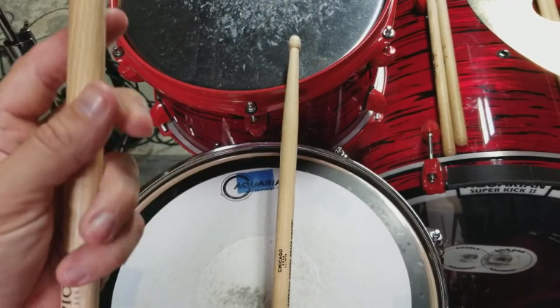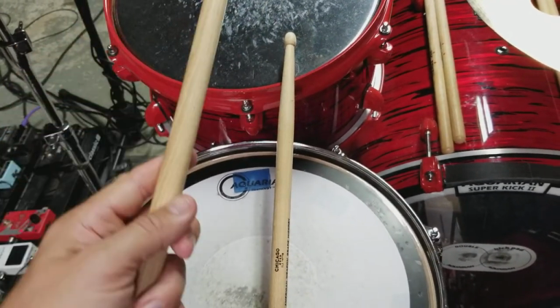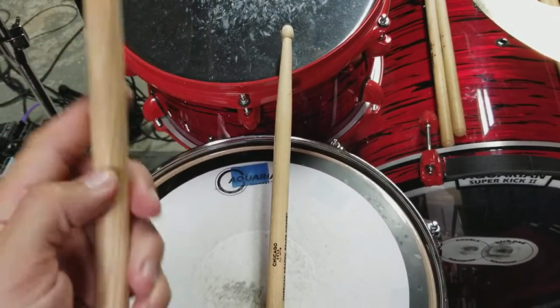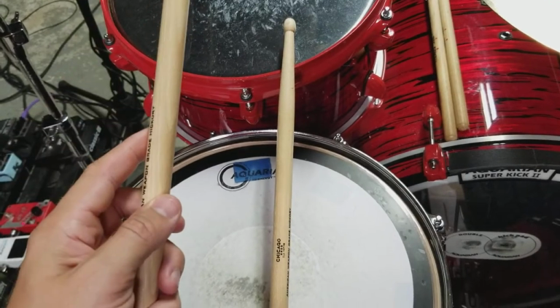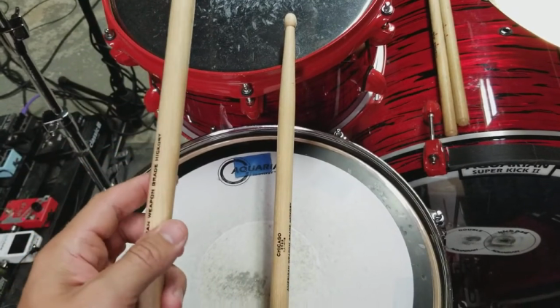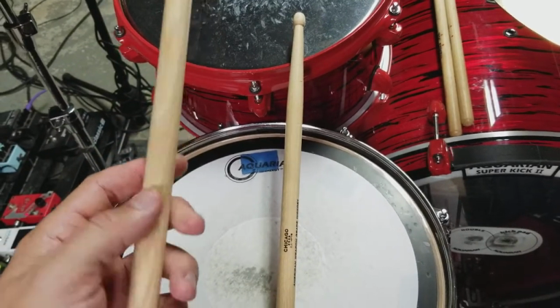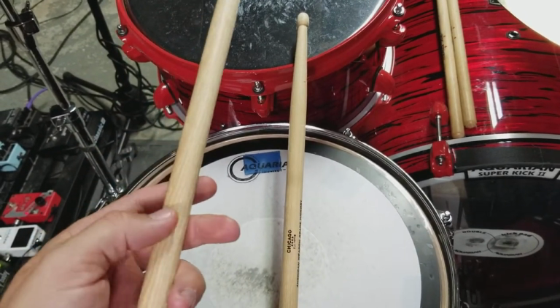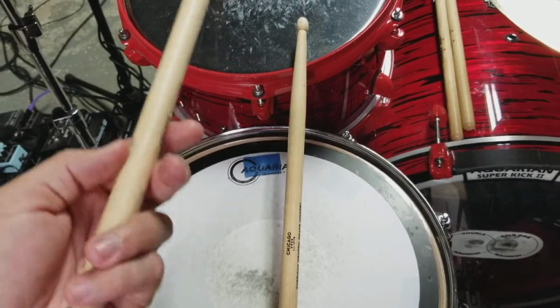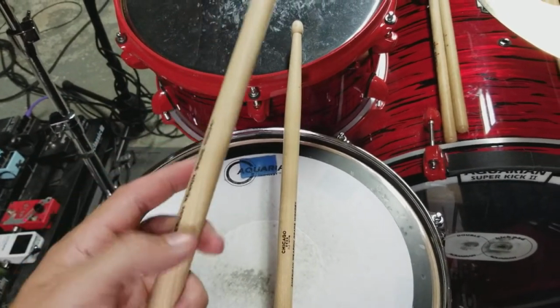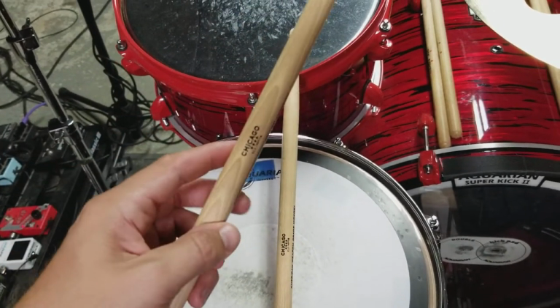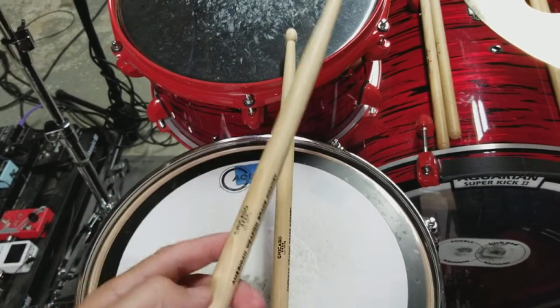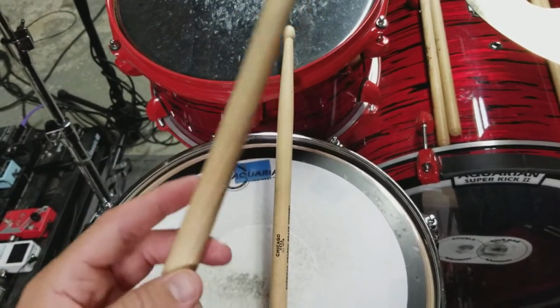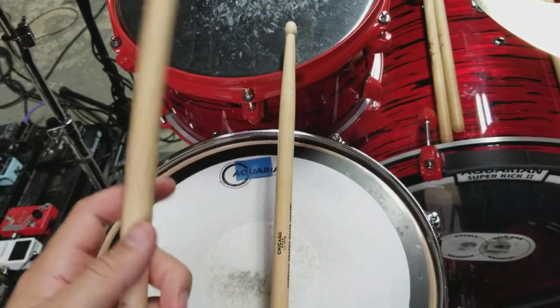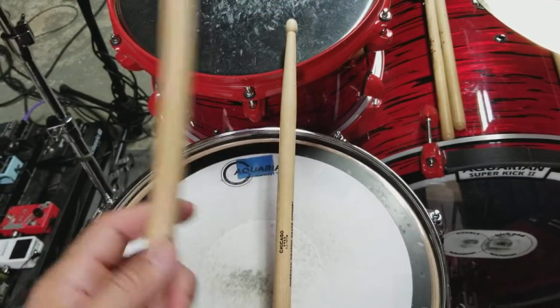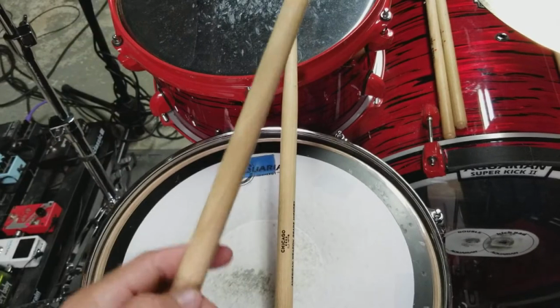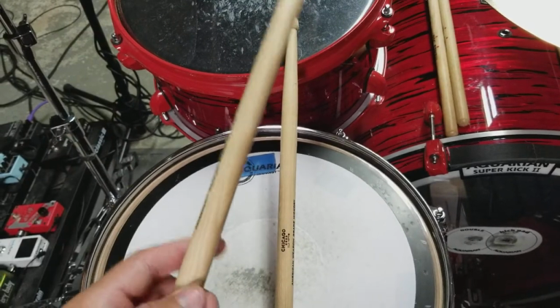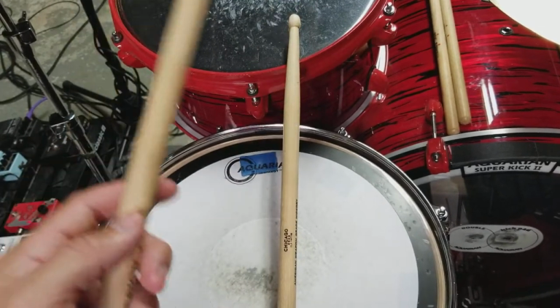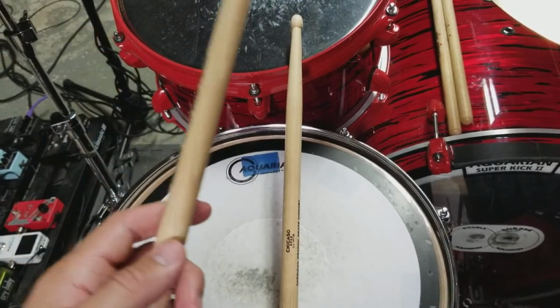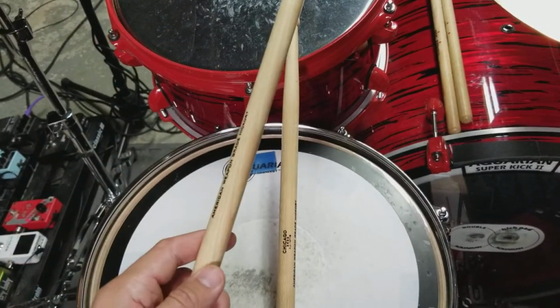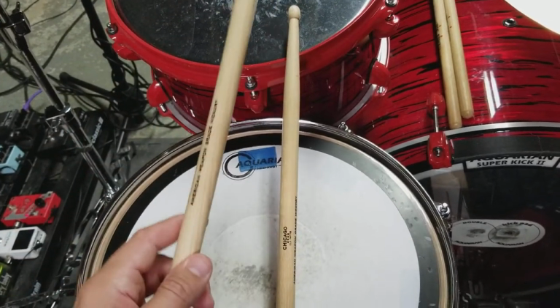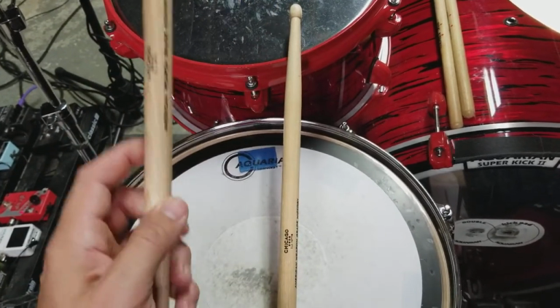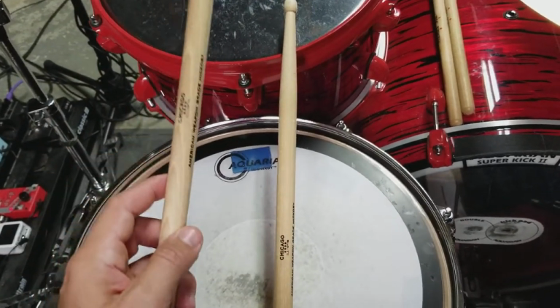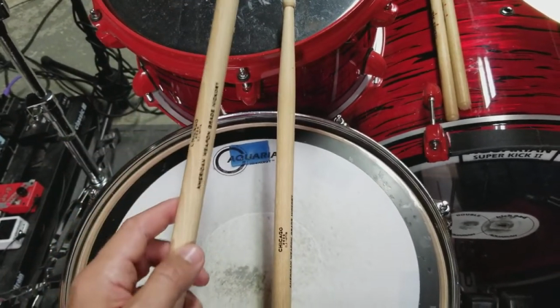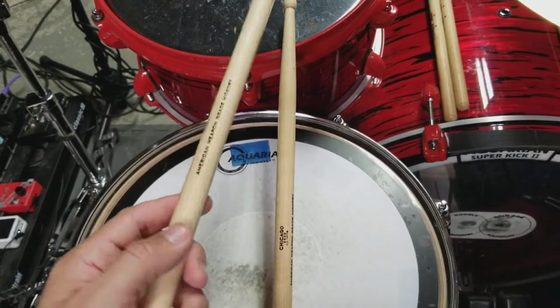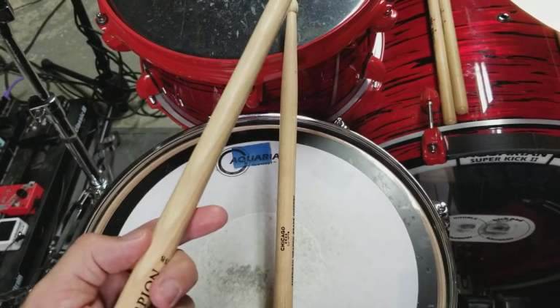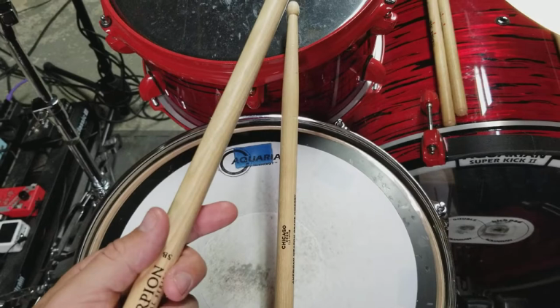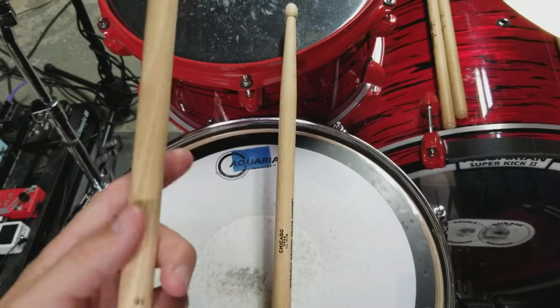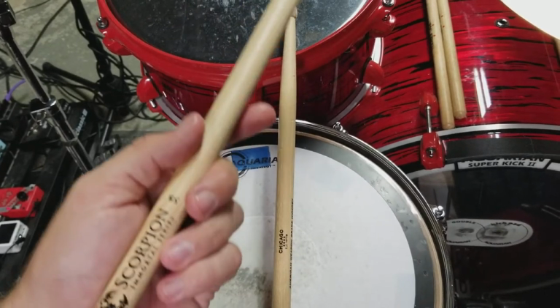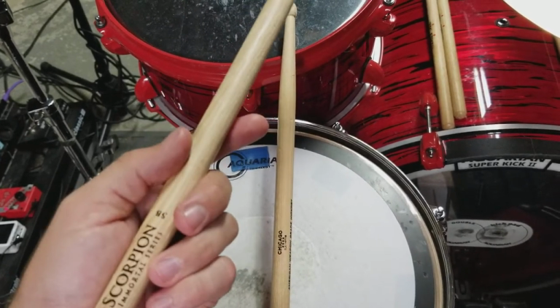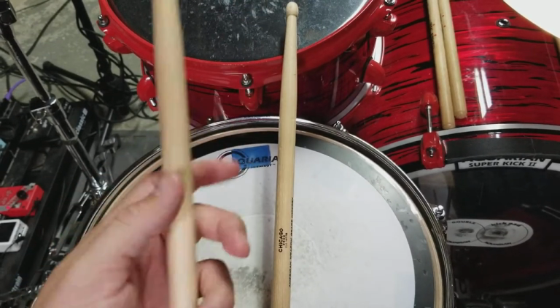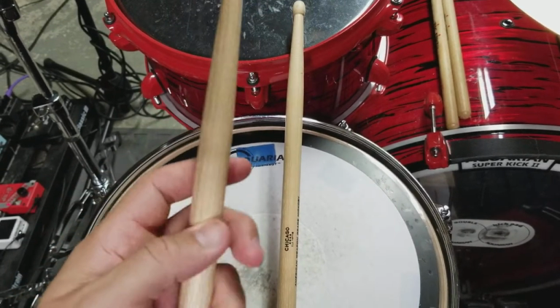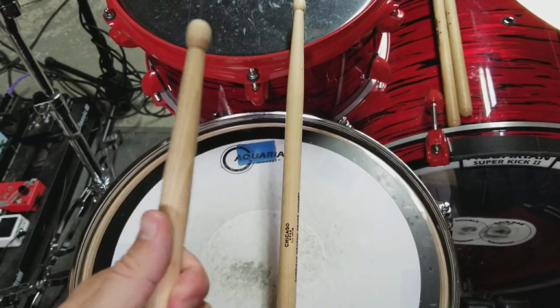But these are really cool sticks. Now I know some people say, well sticks are sticks, what does it matter? It does matter. Finish matters. Quality of the wood — which these are top notch, I gotta say.